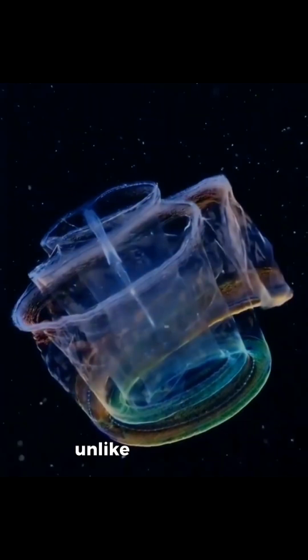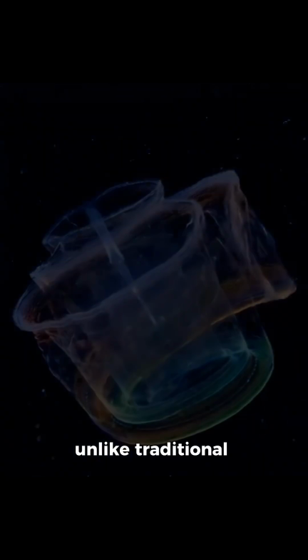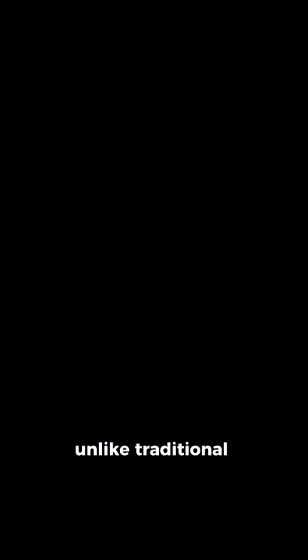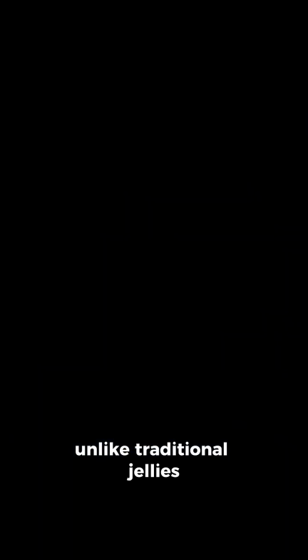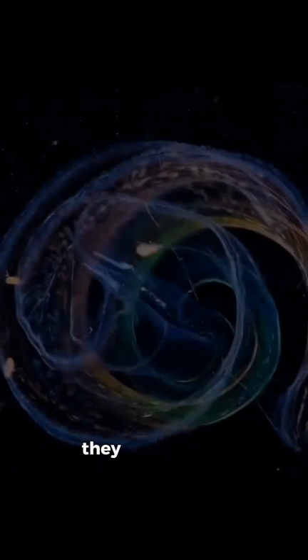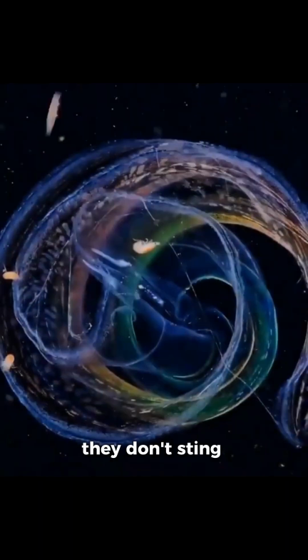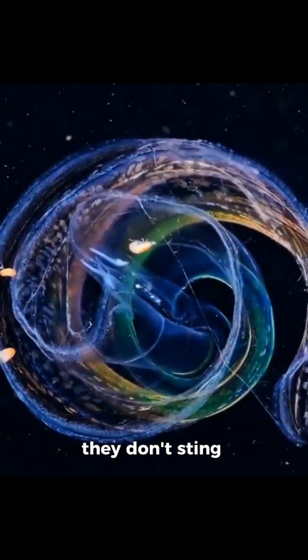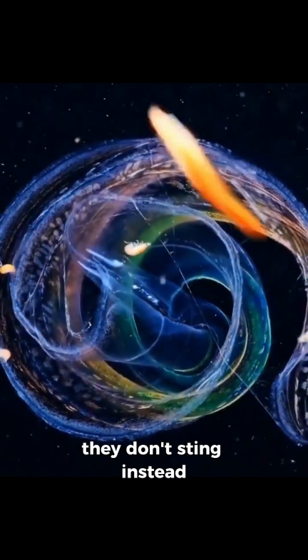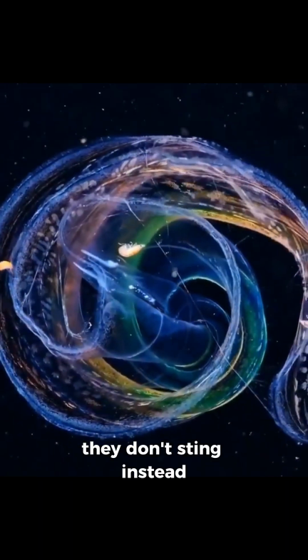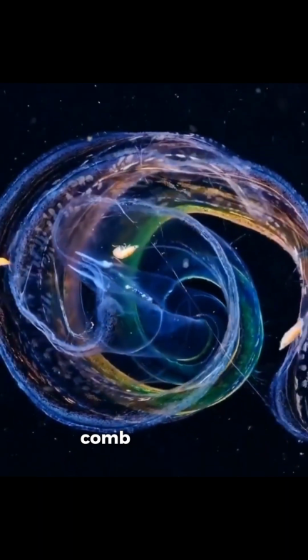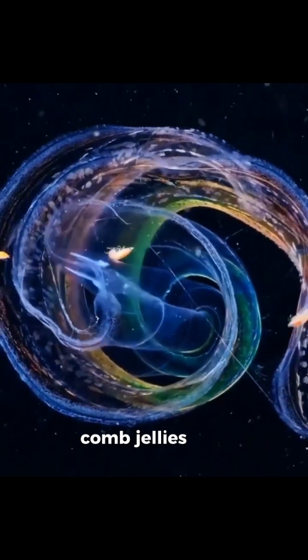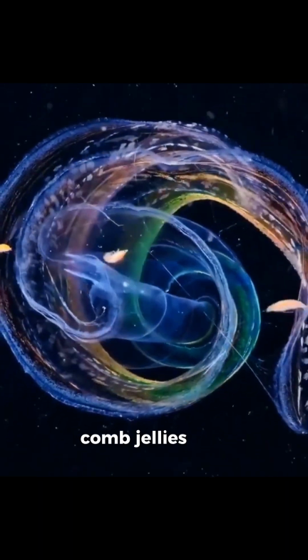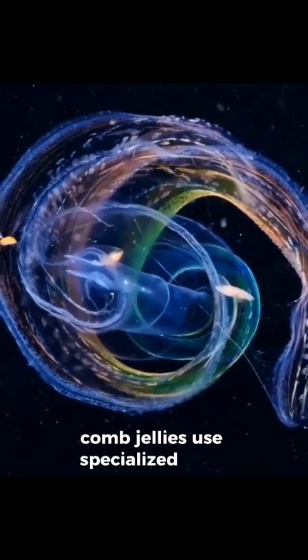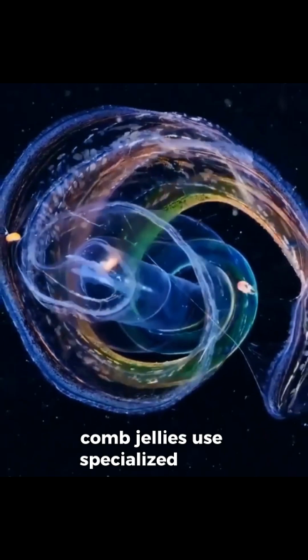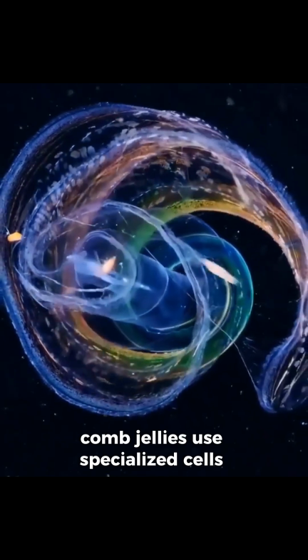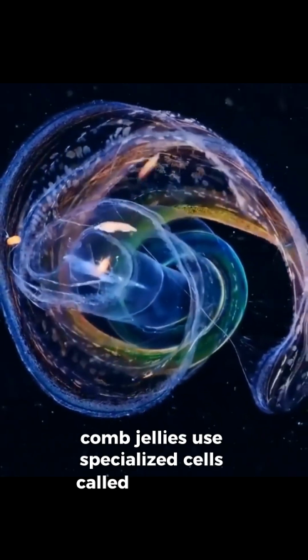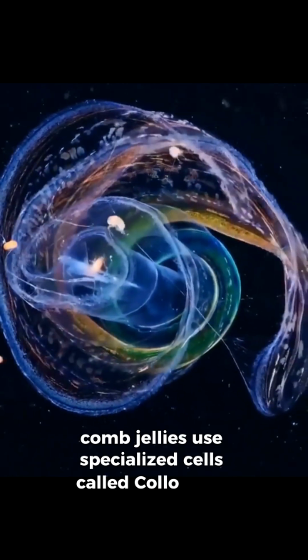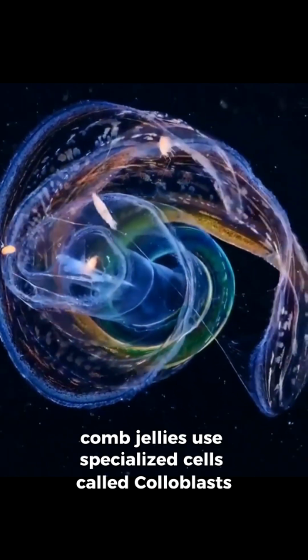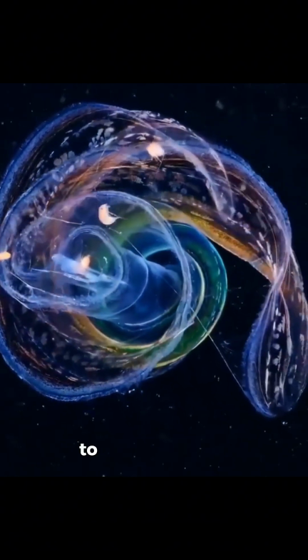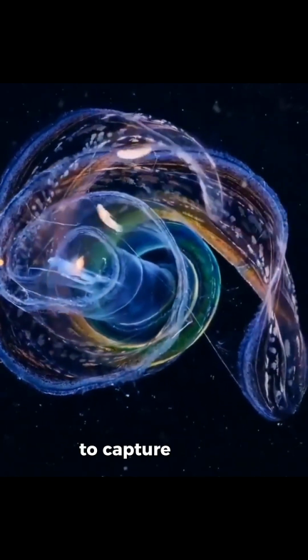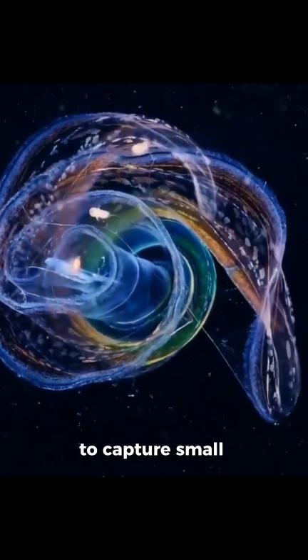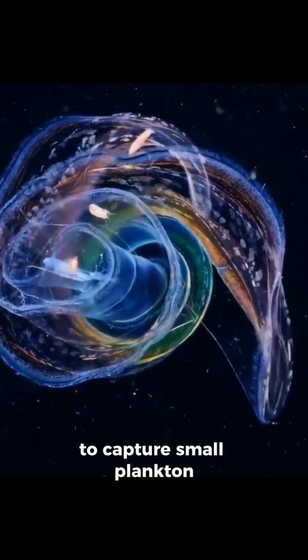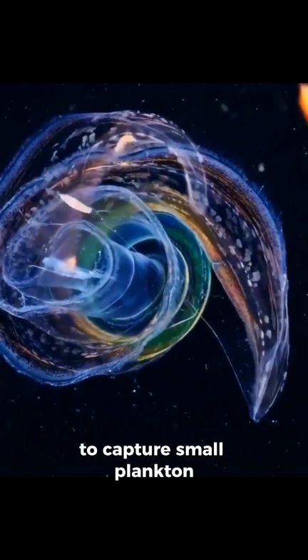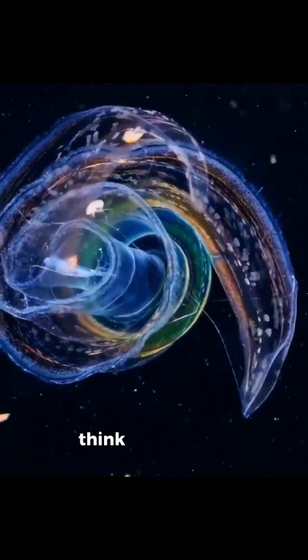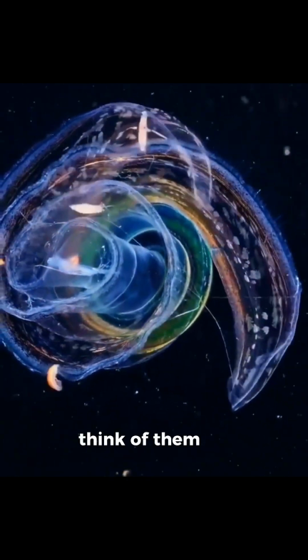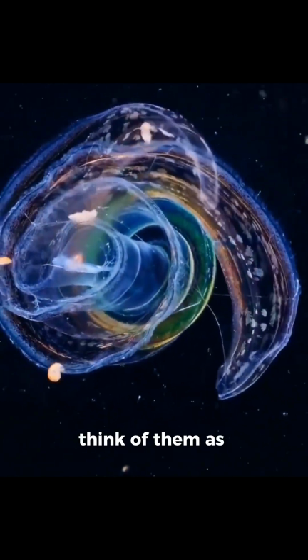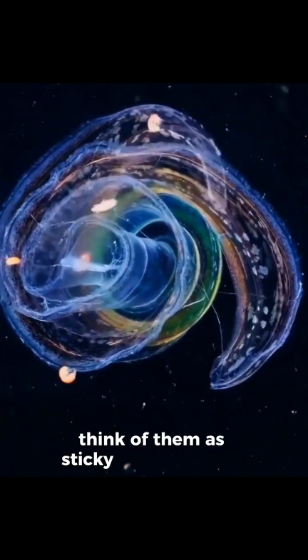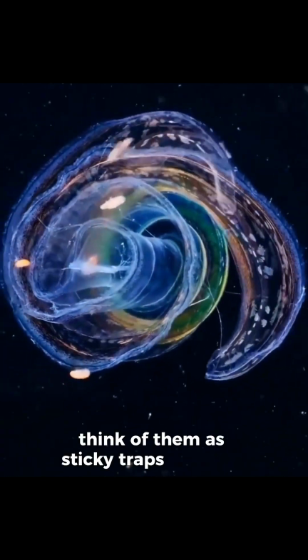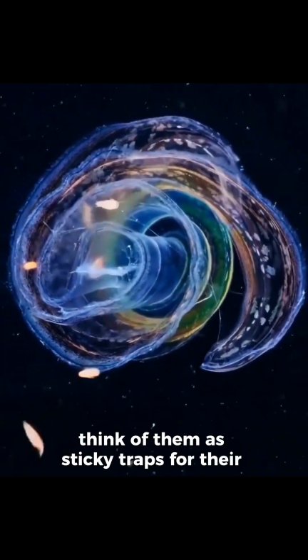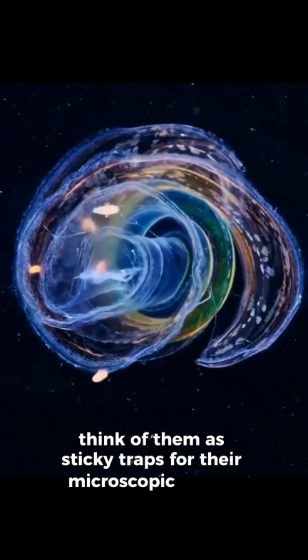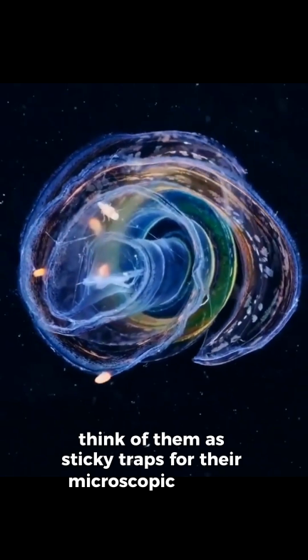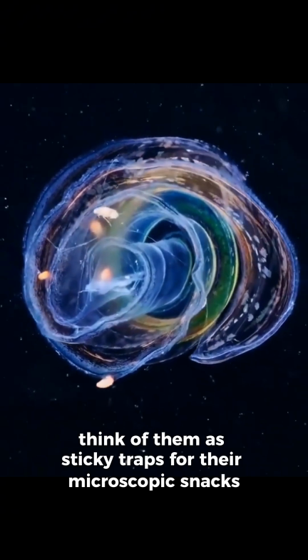Unlike traditional jellies, they don't sting. Instead, comb jellies use specialized cells called coloblasts to capture small plankton. Think of them as sticky traps for their microscopic snacks.